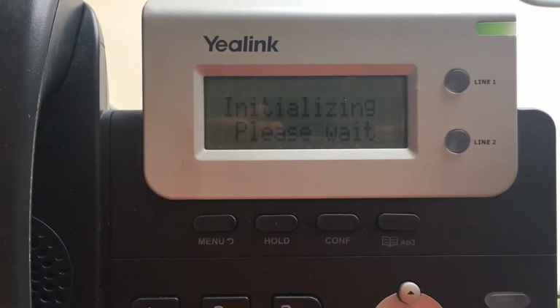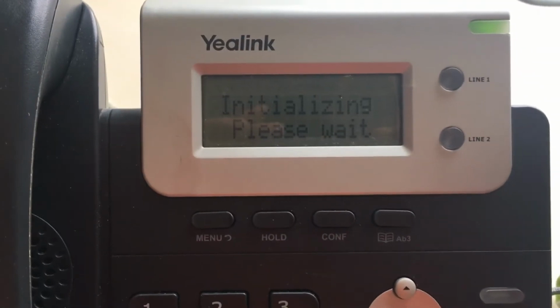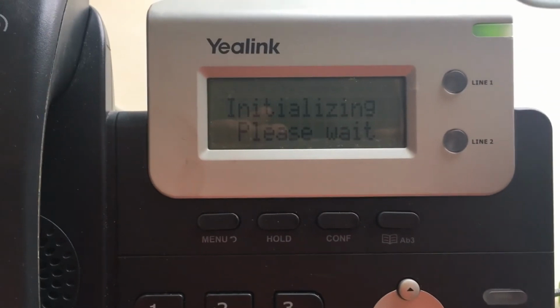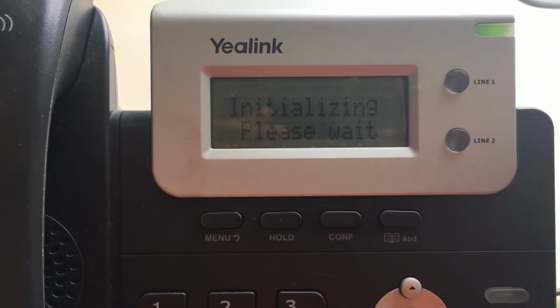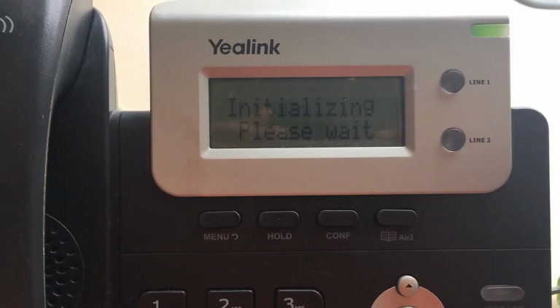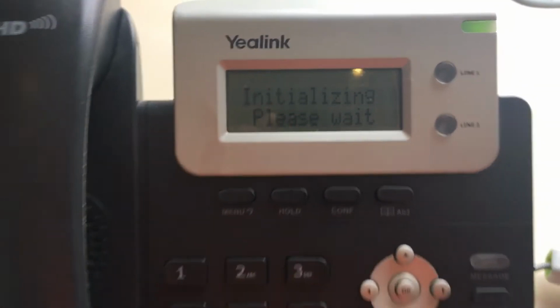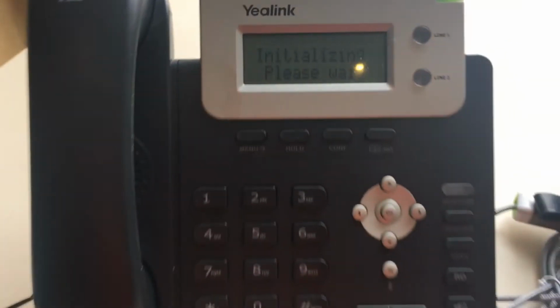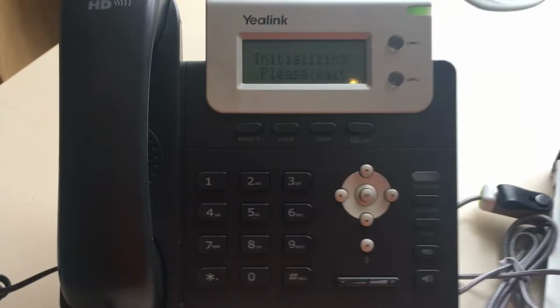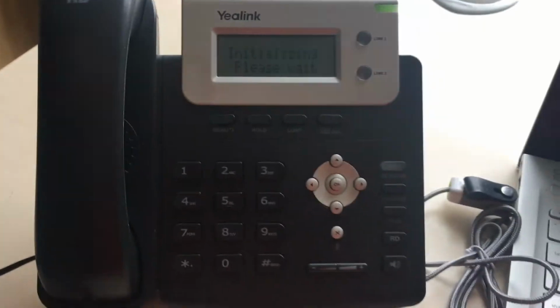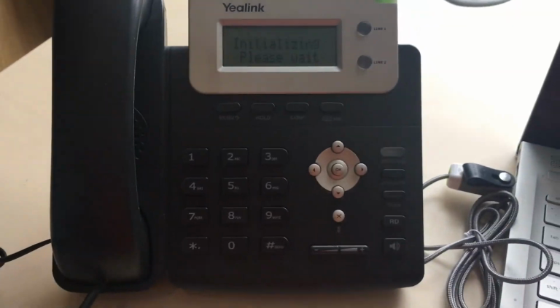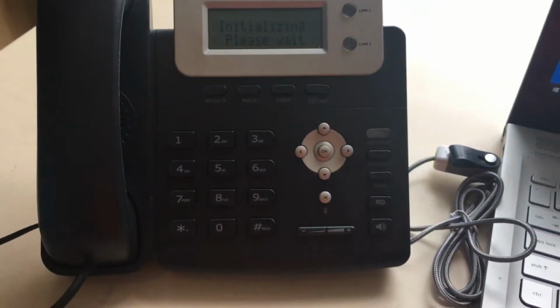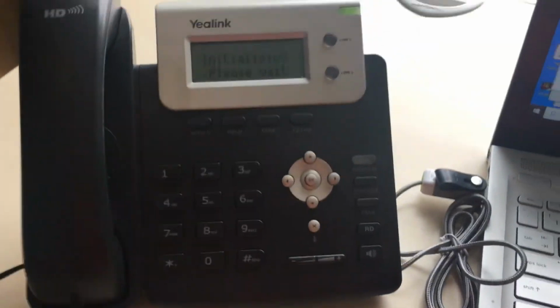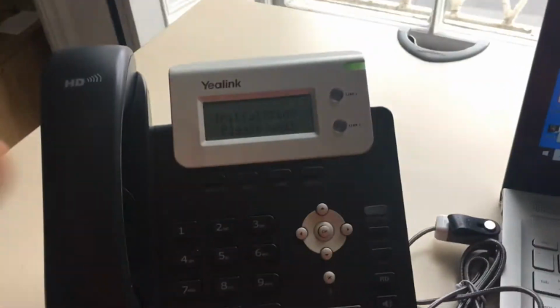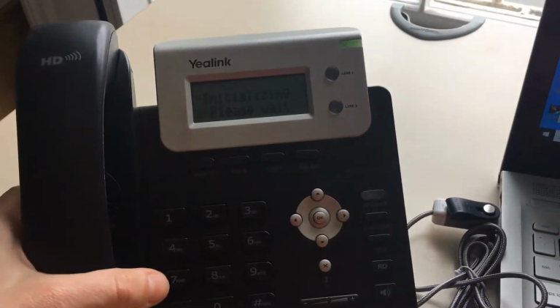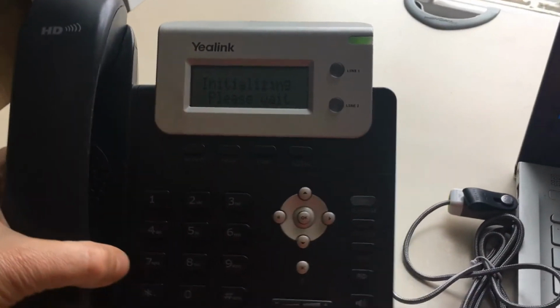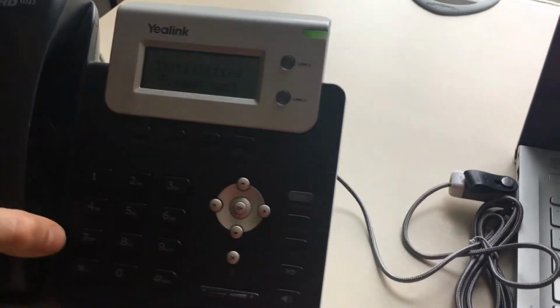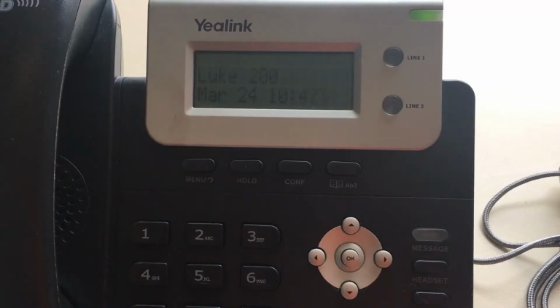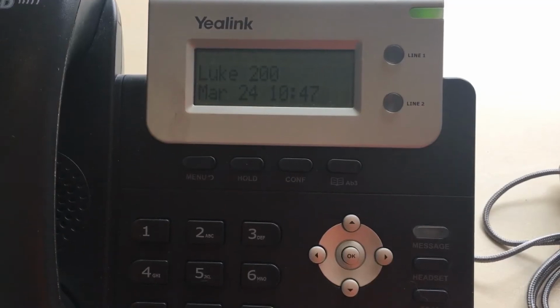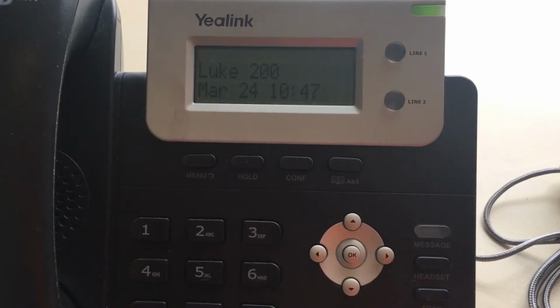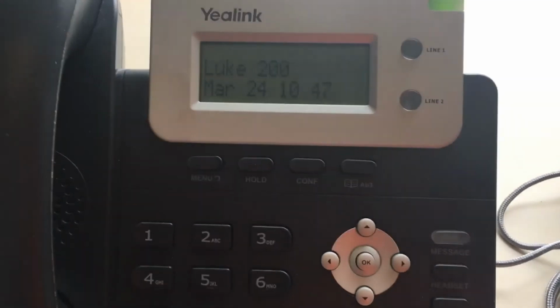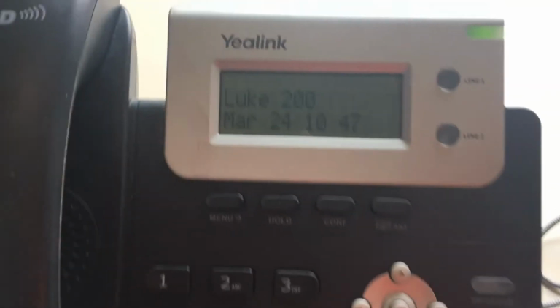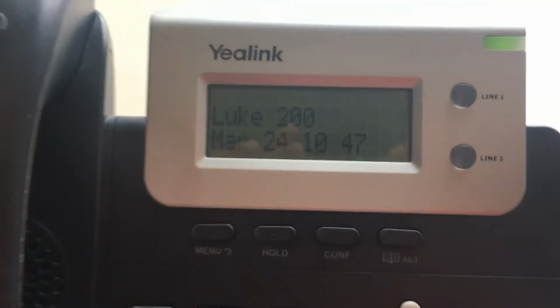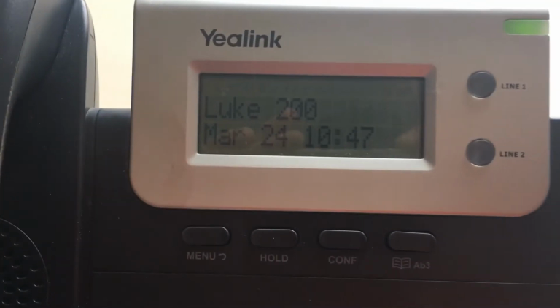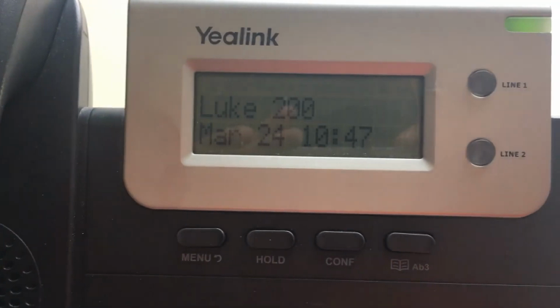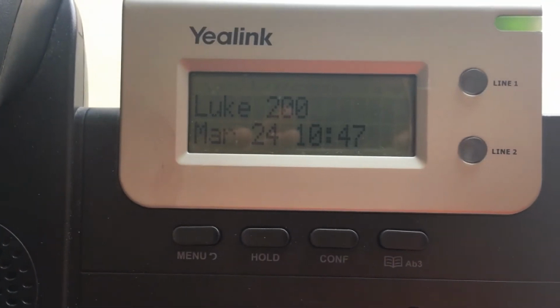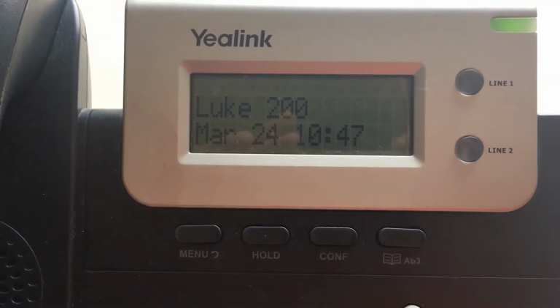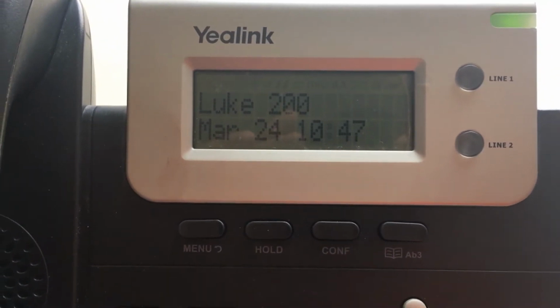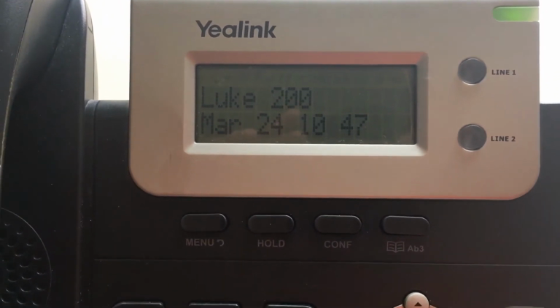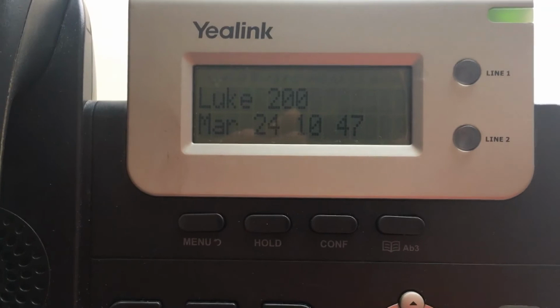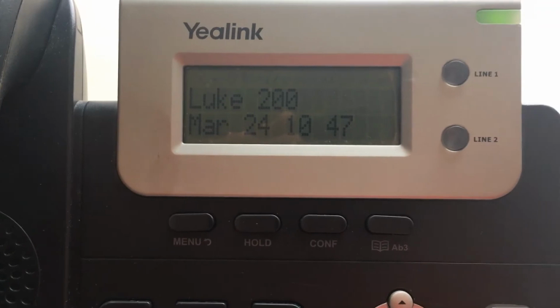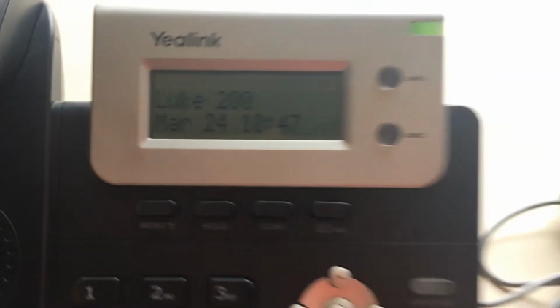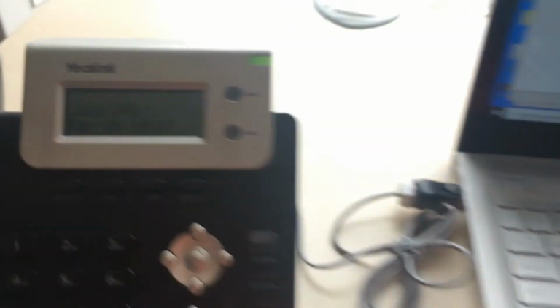You can see it says 'initializing, please wait', so it'll just take a moment to get on the network. And there it's connected — there's today's date.